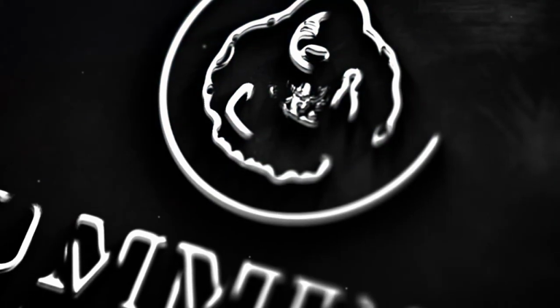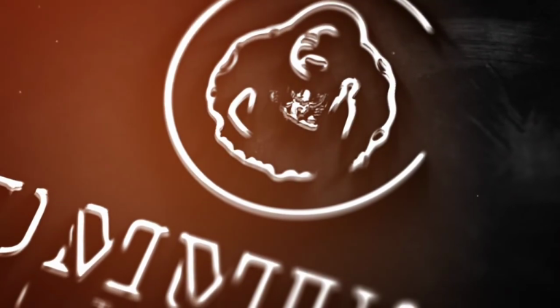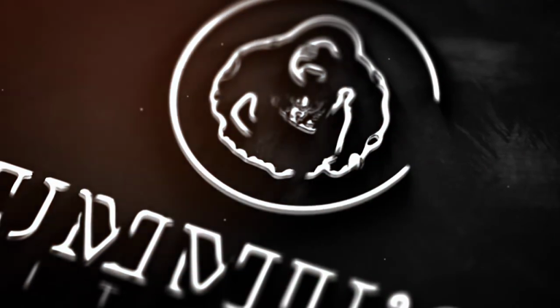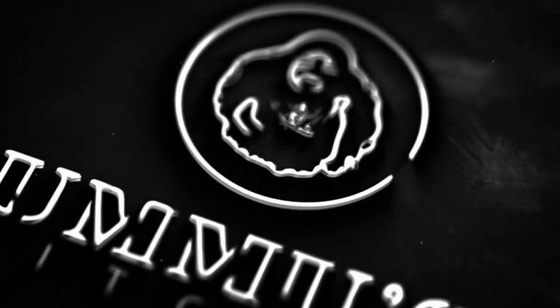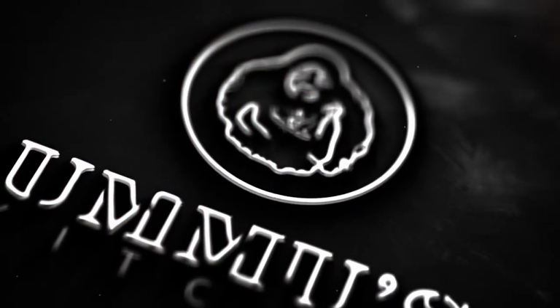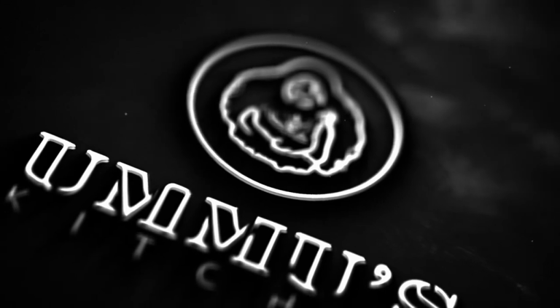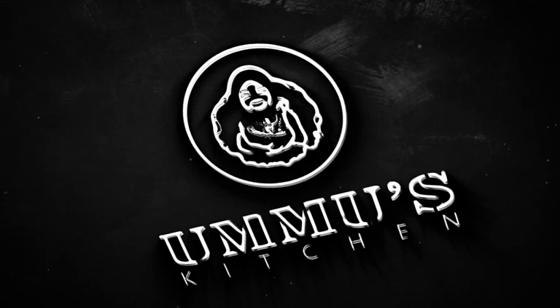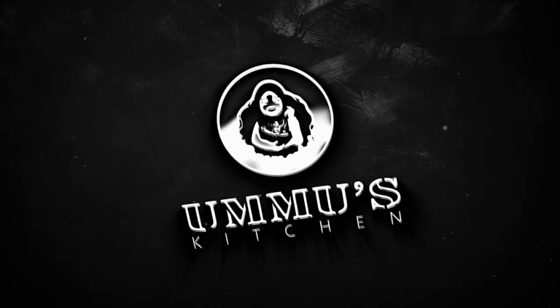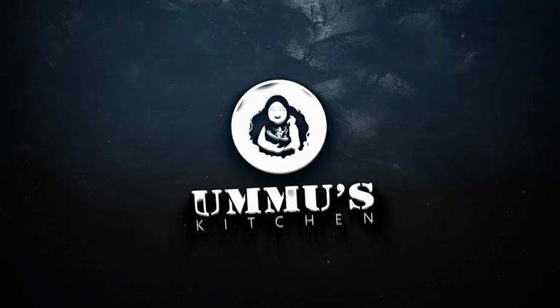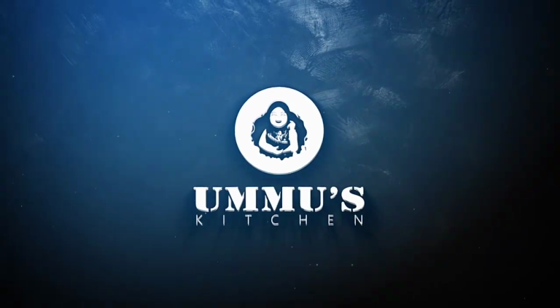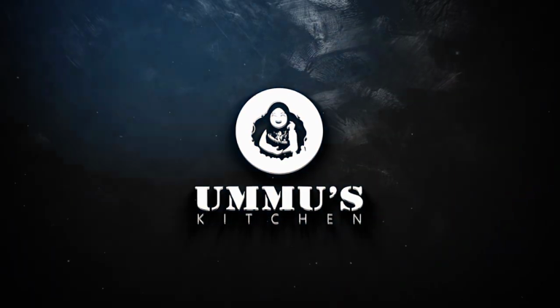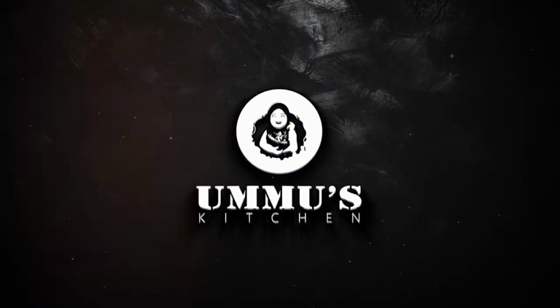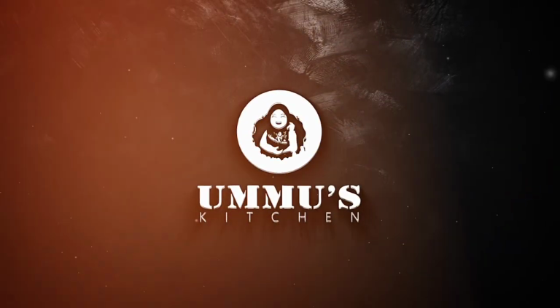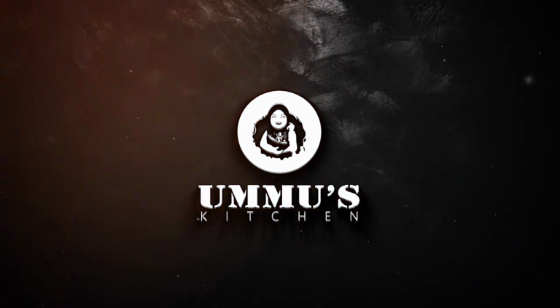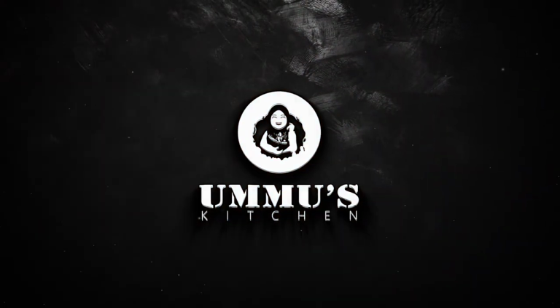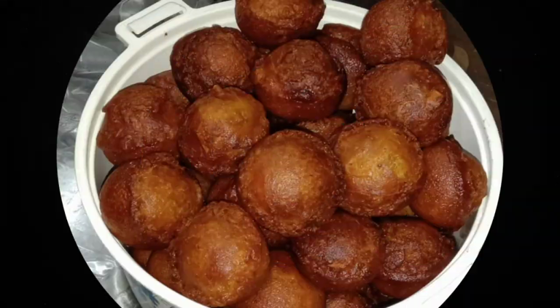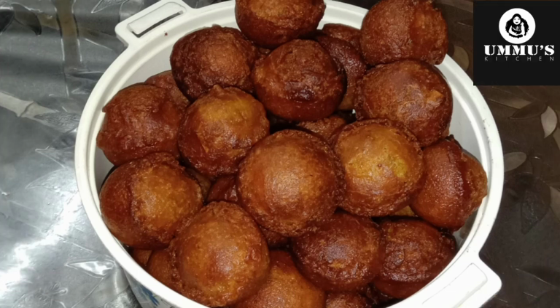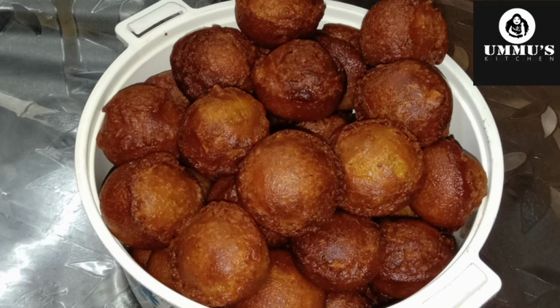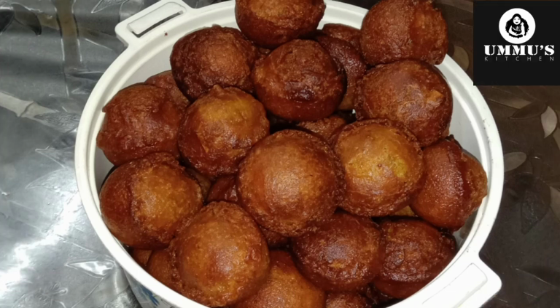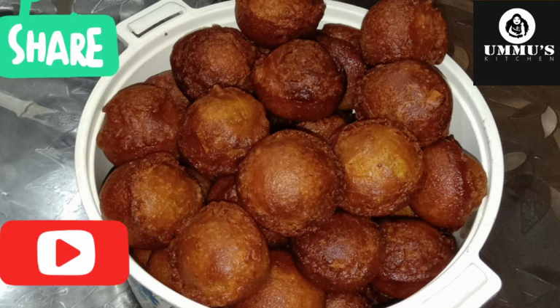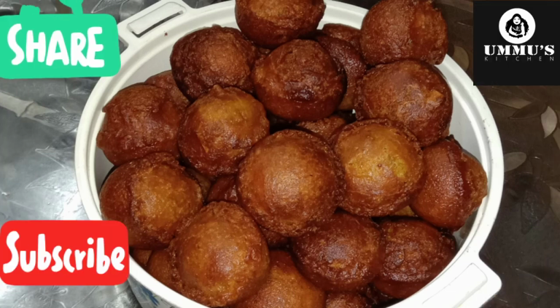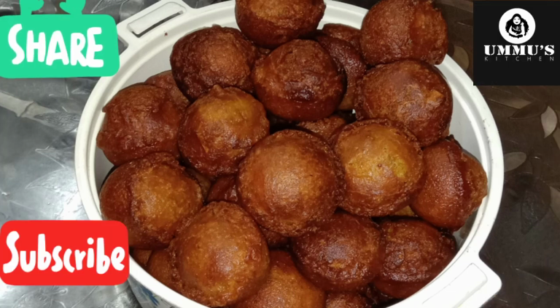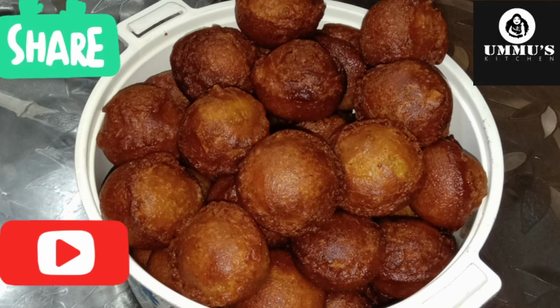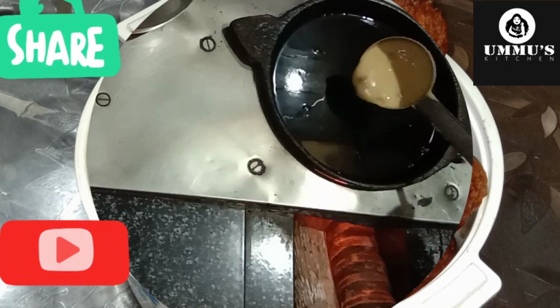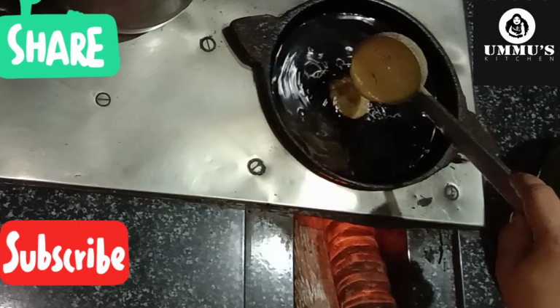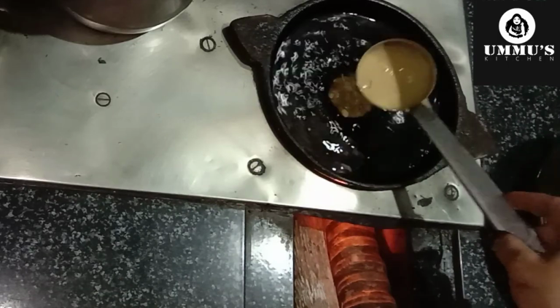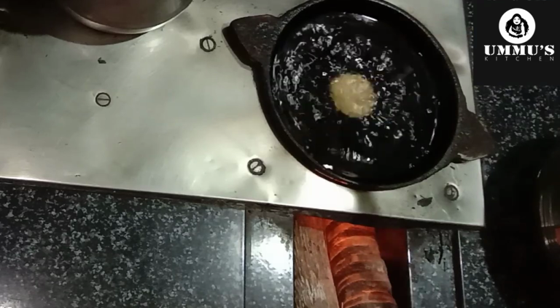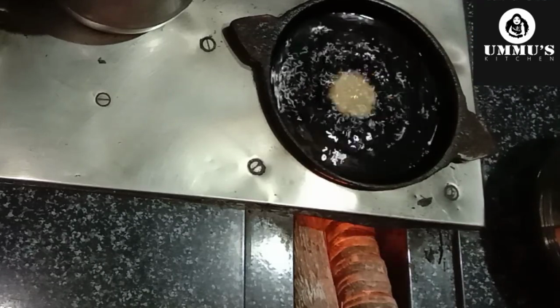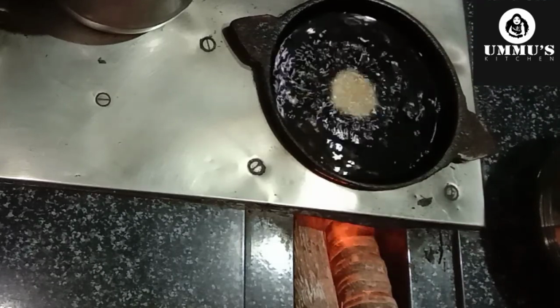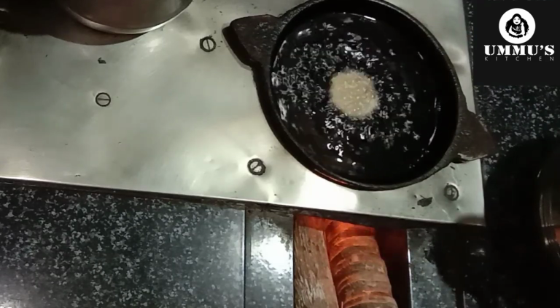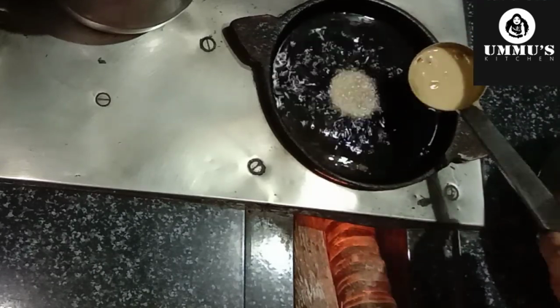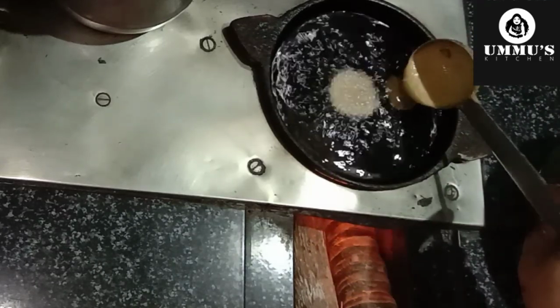Hi friends, Assalamualaikum, welcome to my channel. I am ready to show you a traditional snack. Please like this and subscribe to my channel. Please click the bell icon and select all notifications.